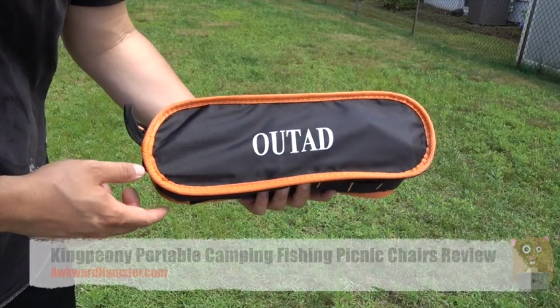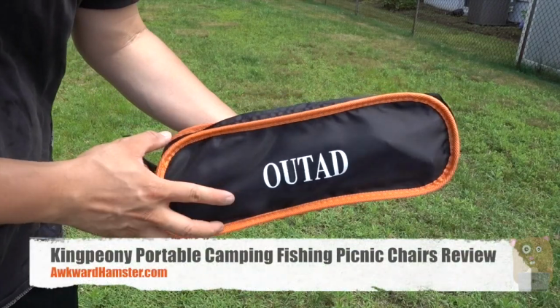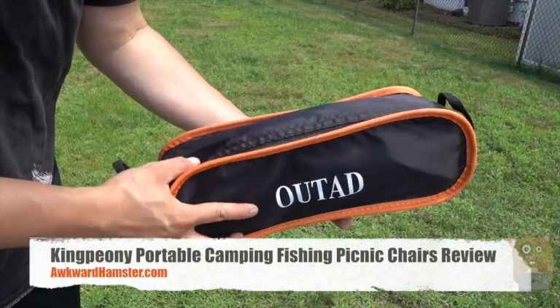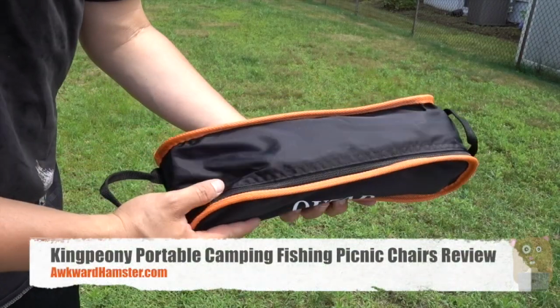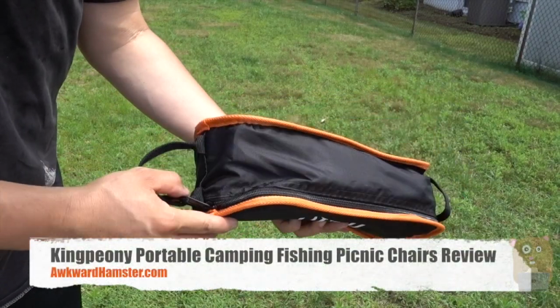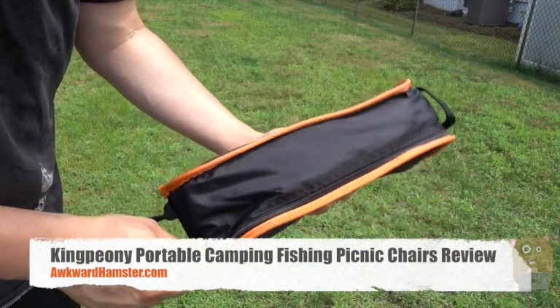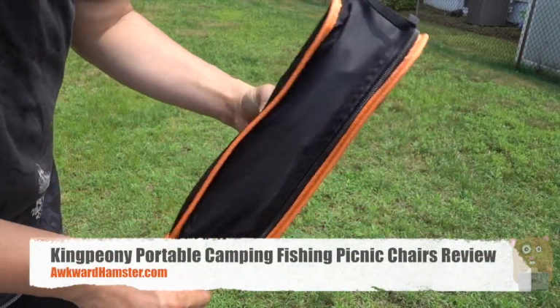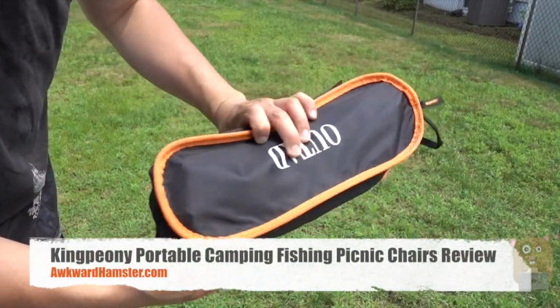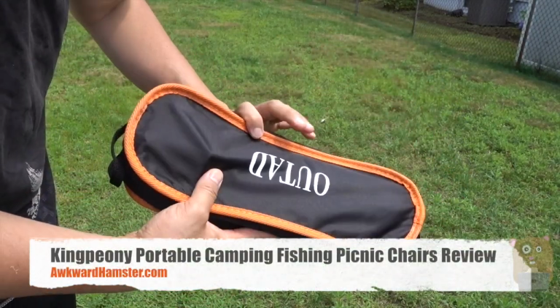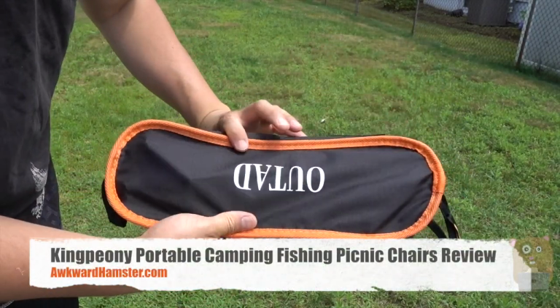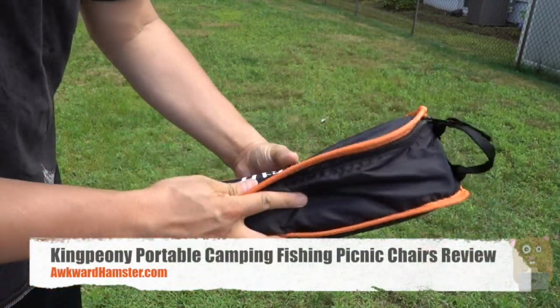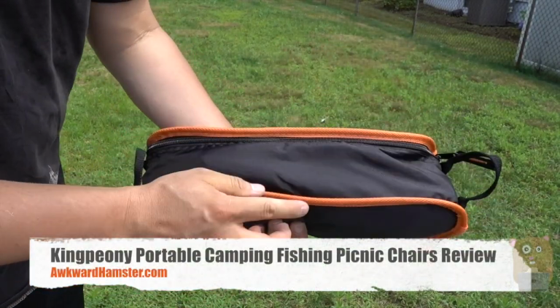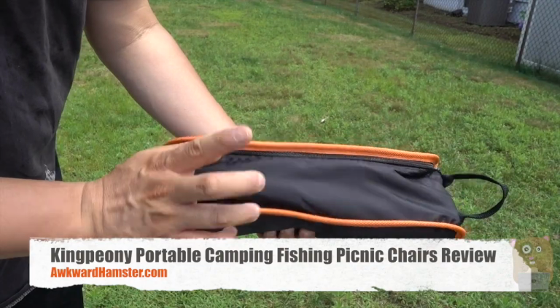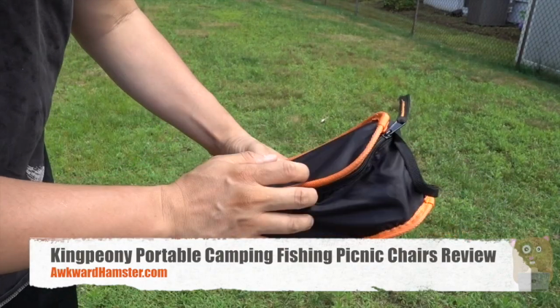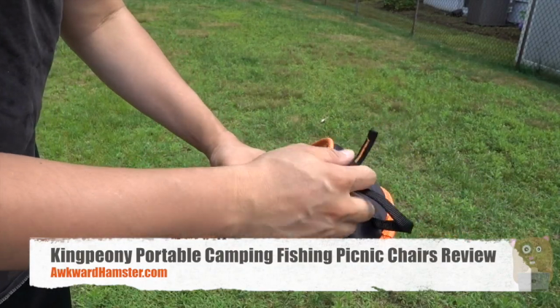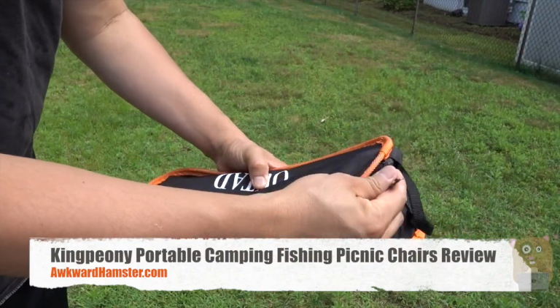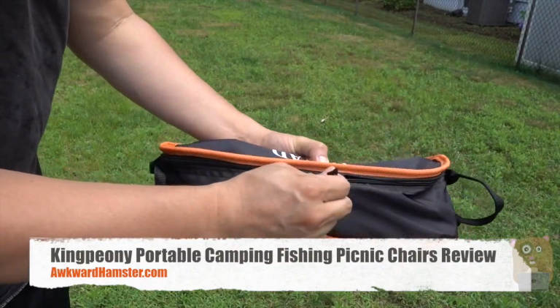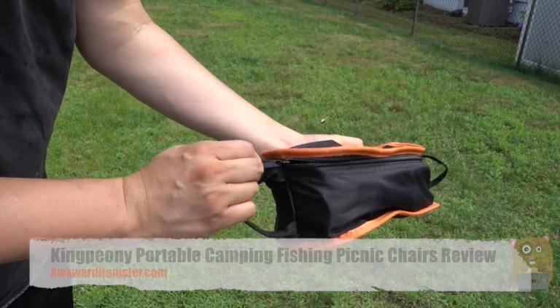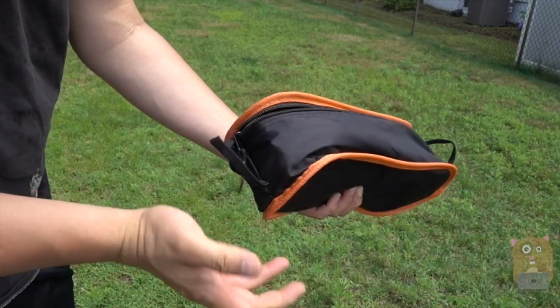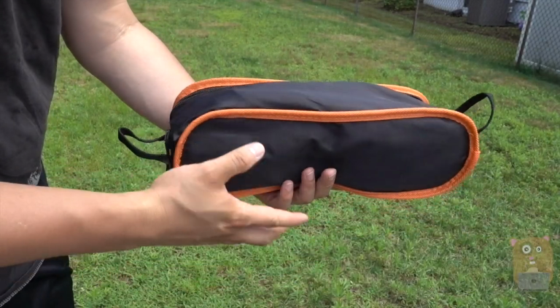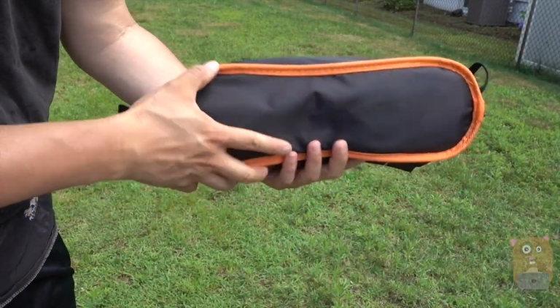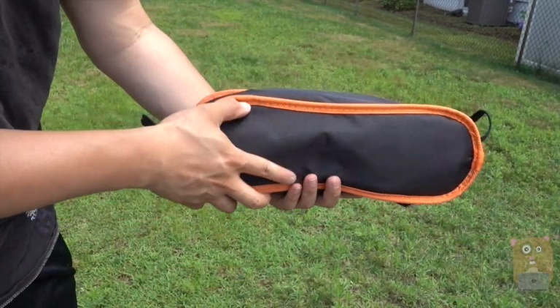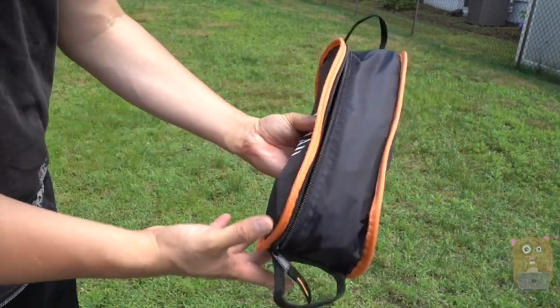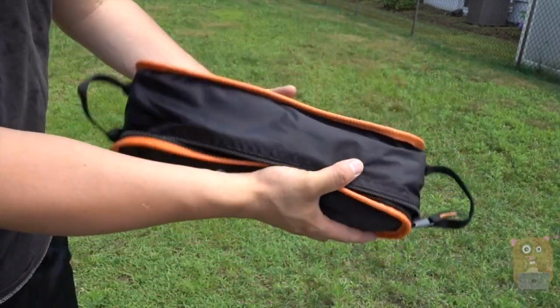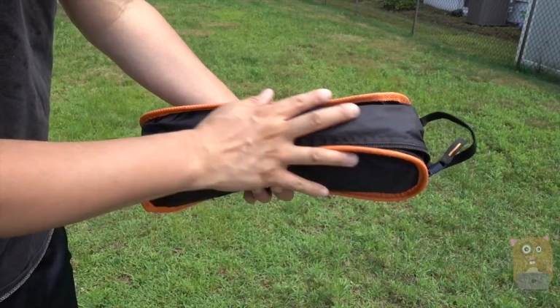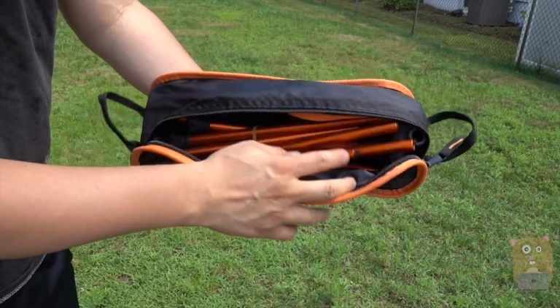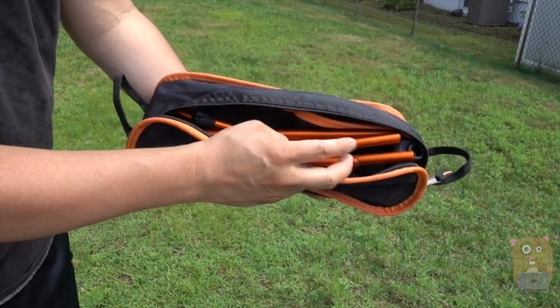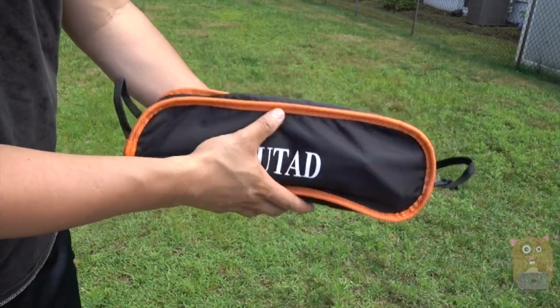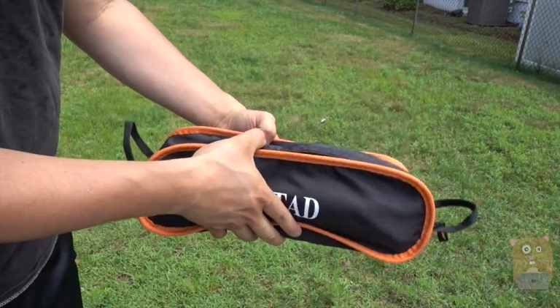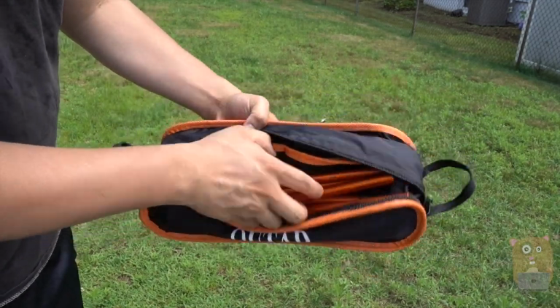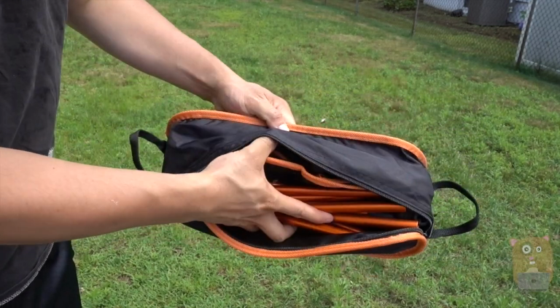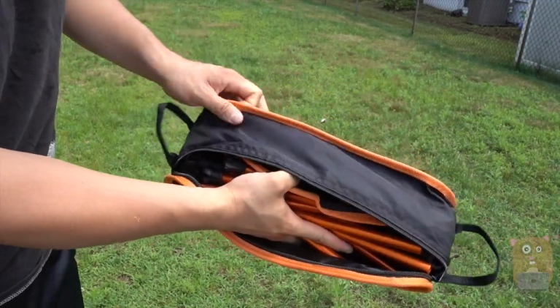Hi, welcome to Go Hamster. Today I'll be reviewing this portable camping chair, picnic chair. This cost me just under $30 off Amazon. I got it because it's very compact — it came with a little carrying case.